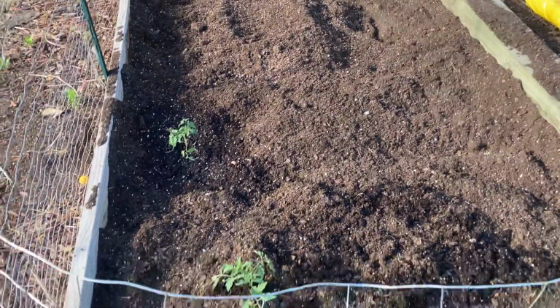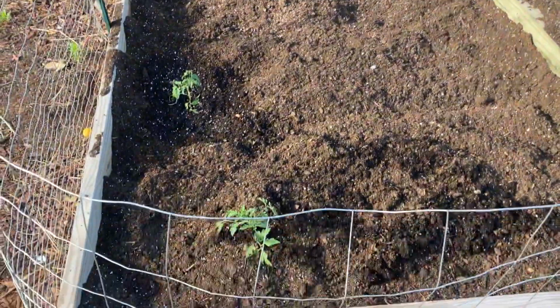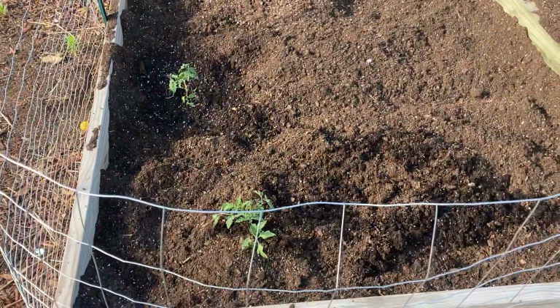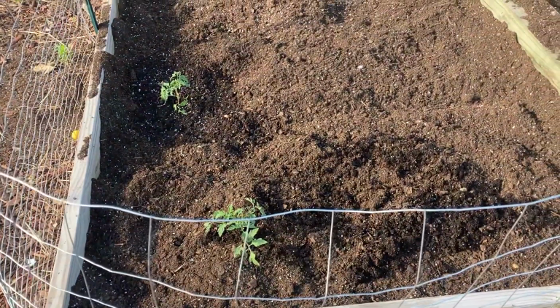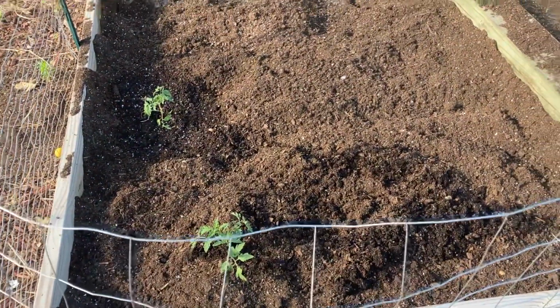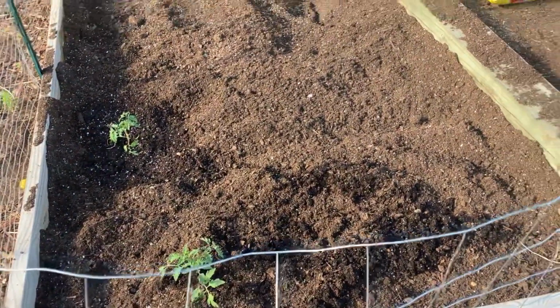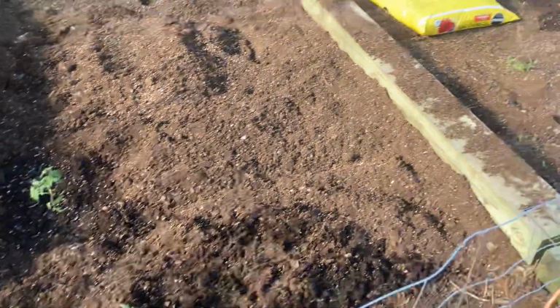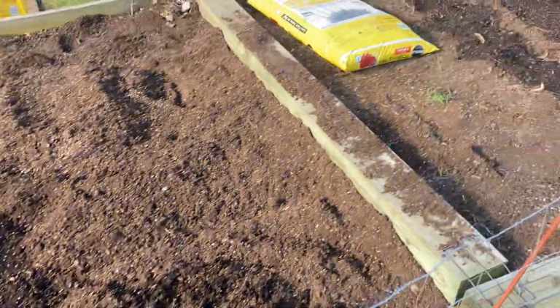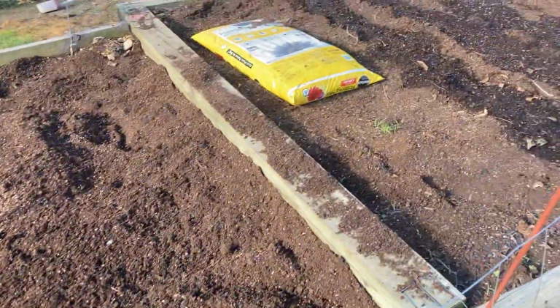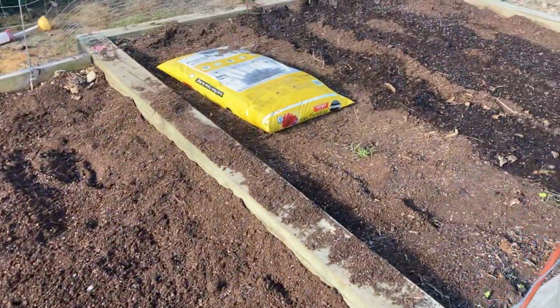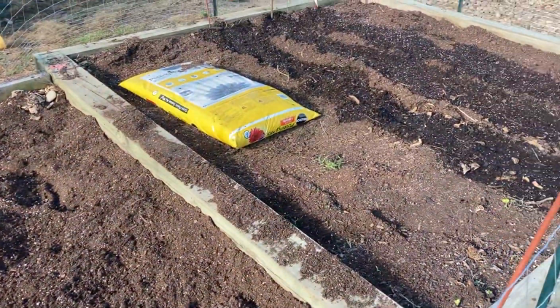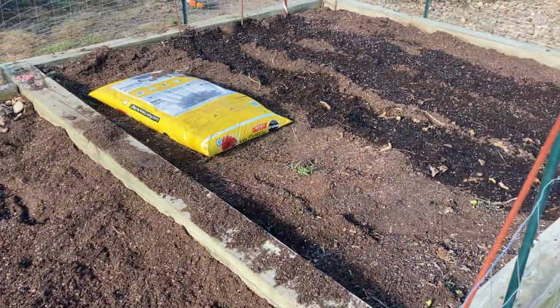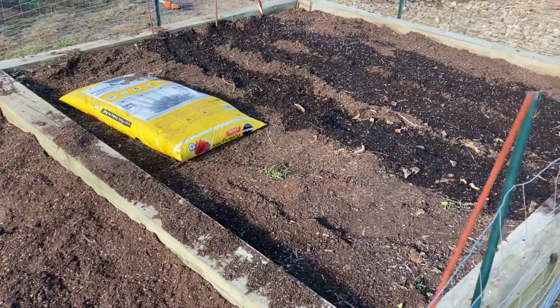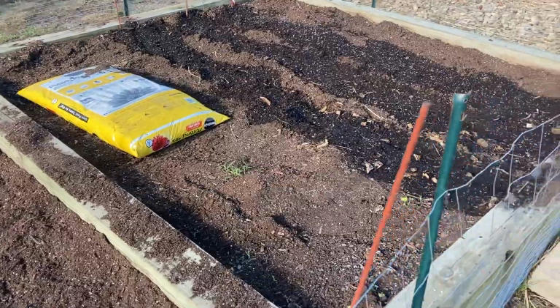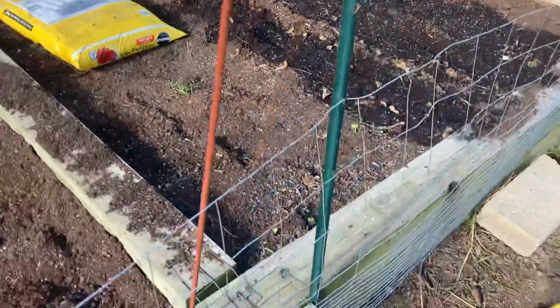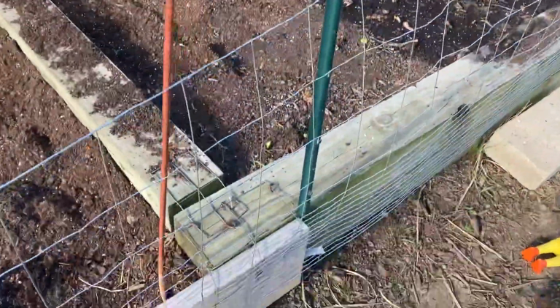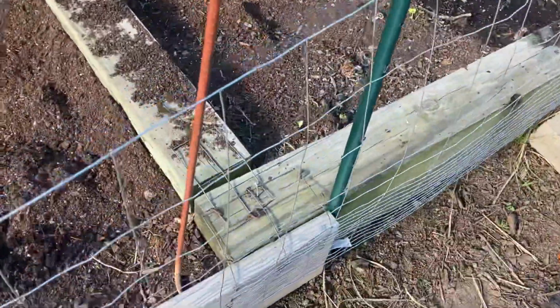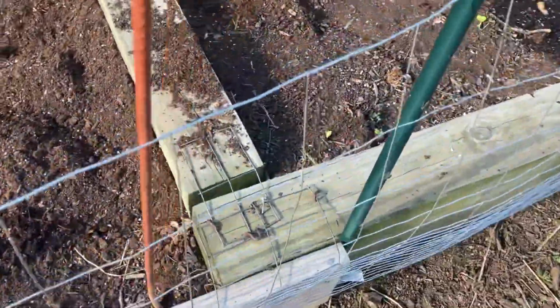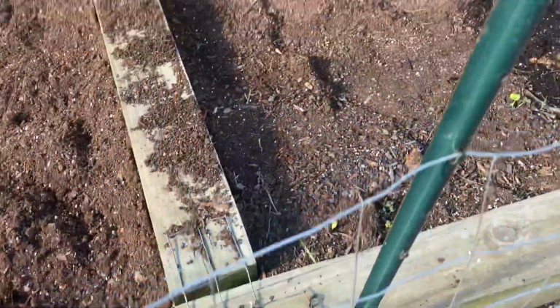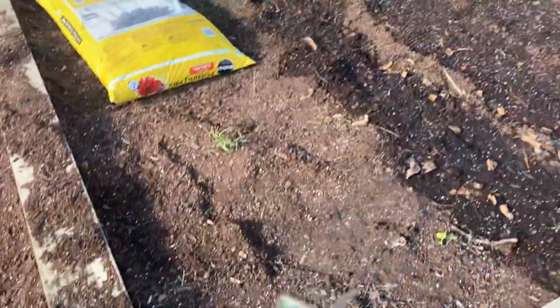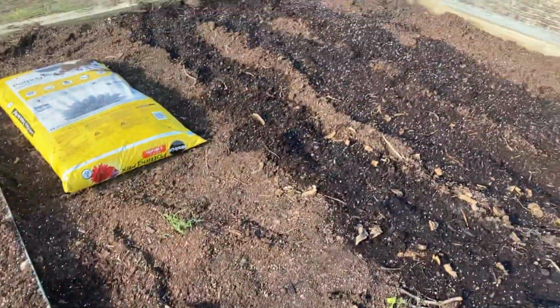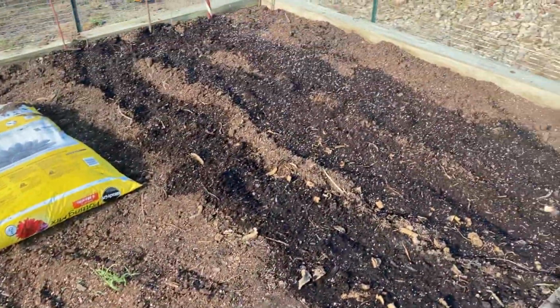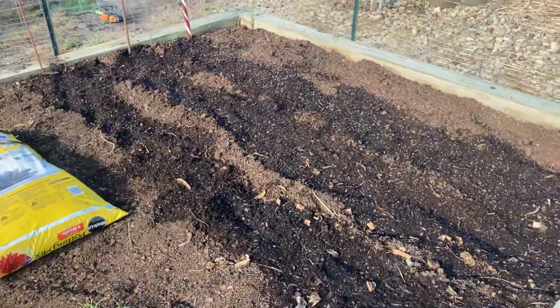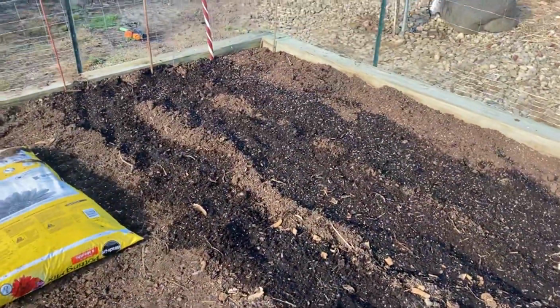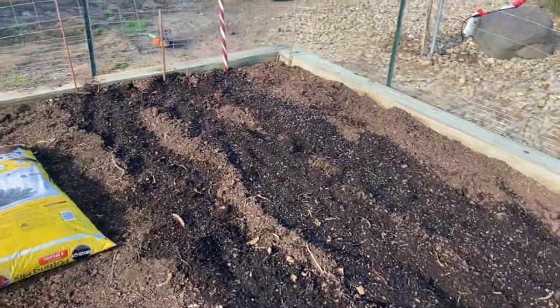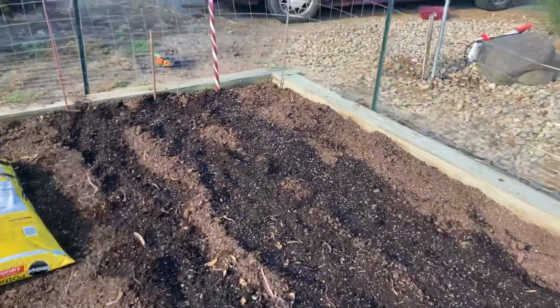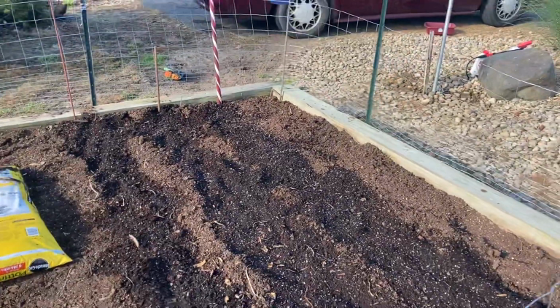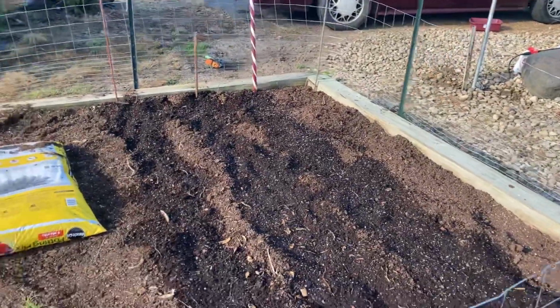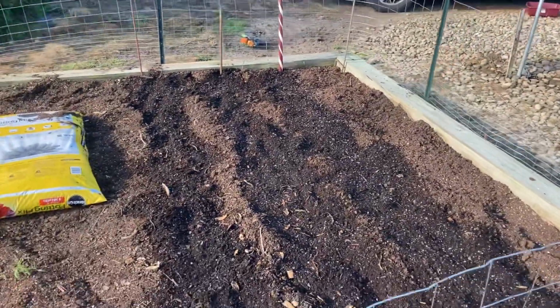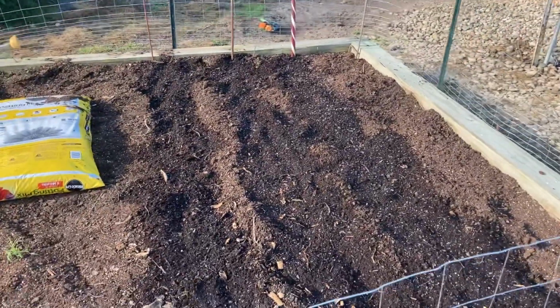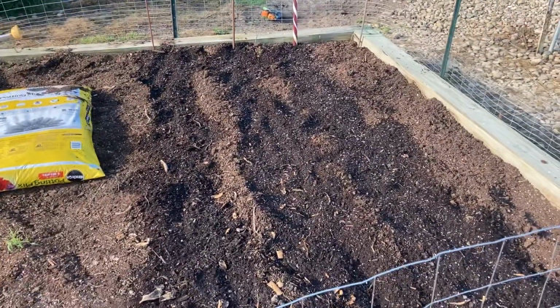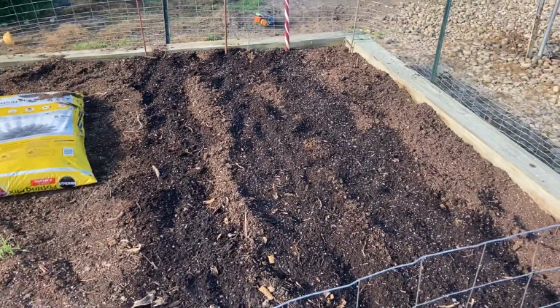Two tomato plants so far. Planted three rows of green beans, about 8 feet long each row.